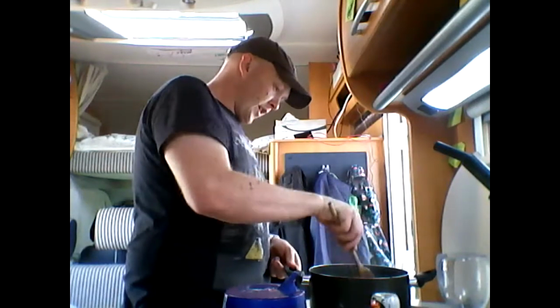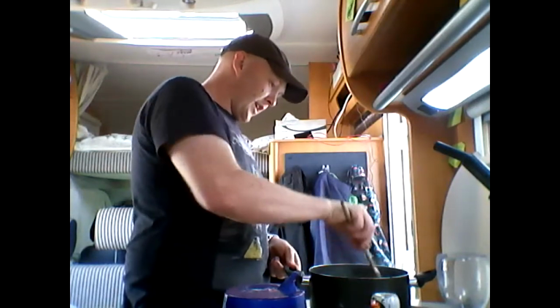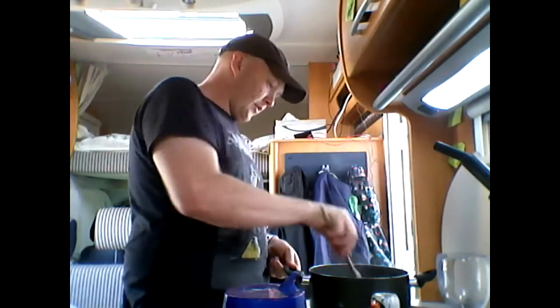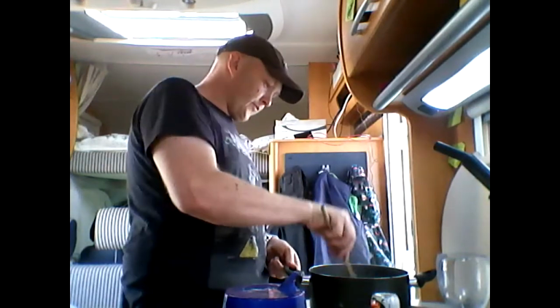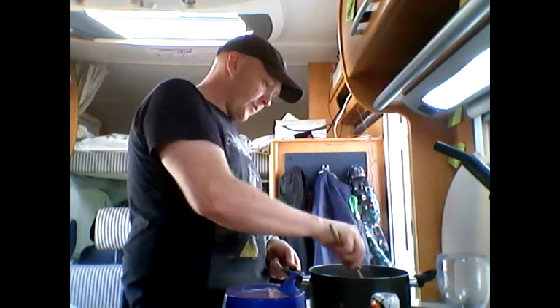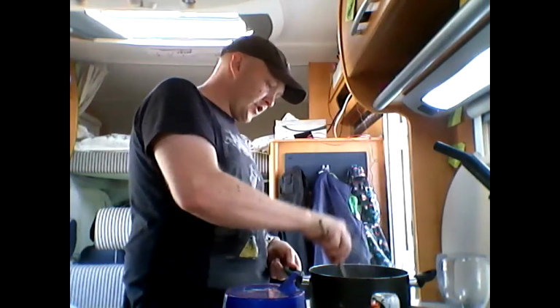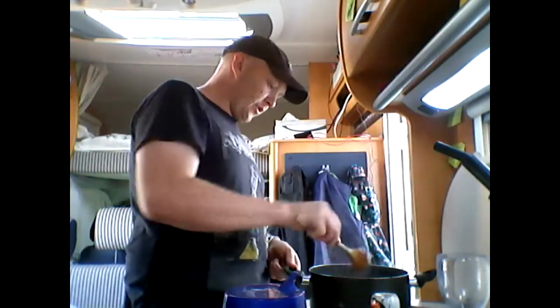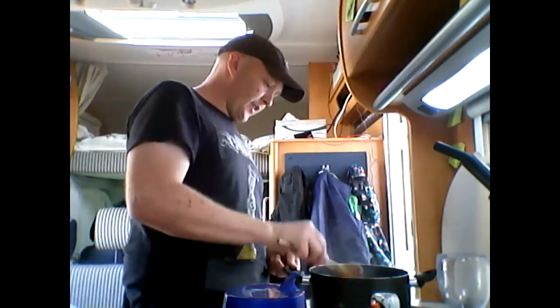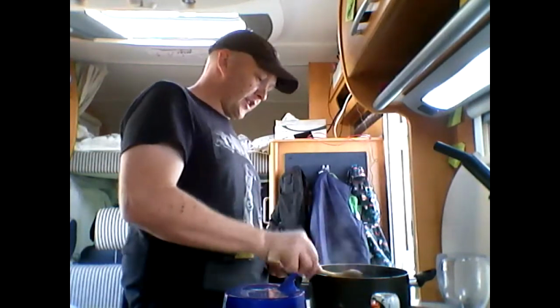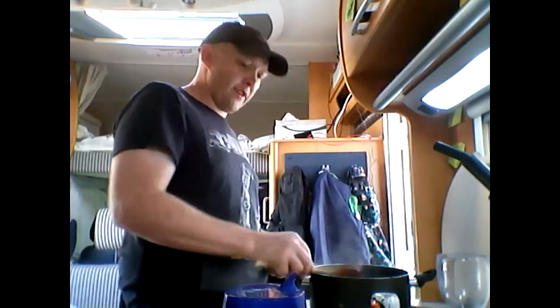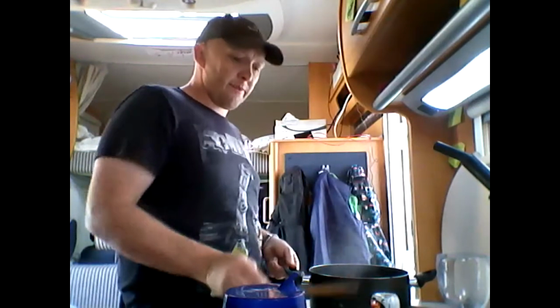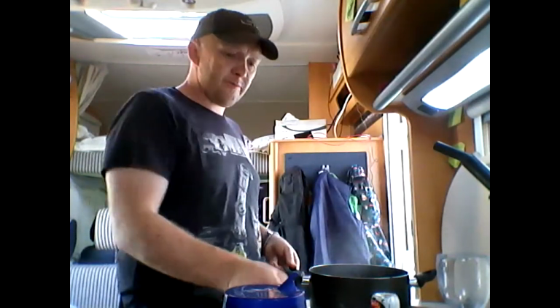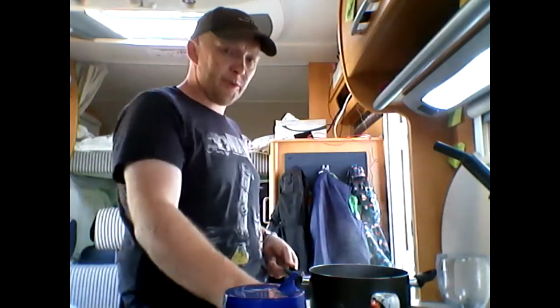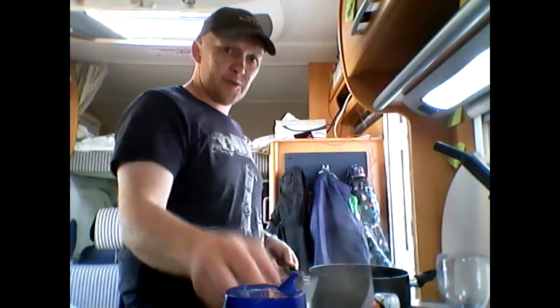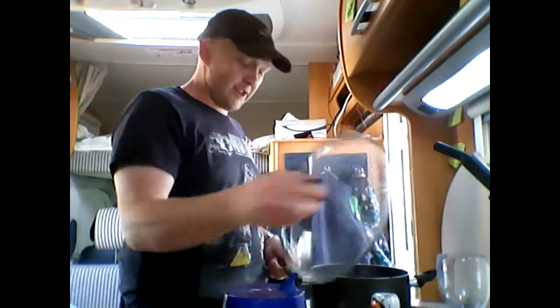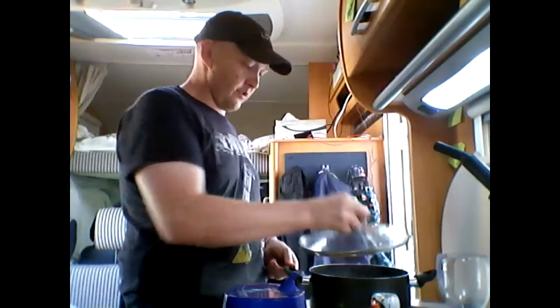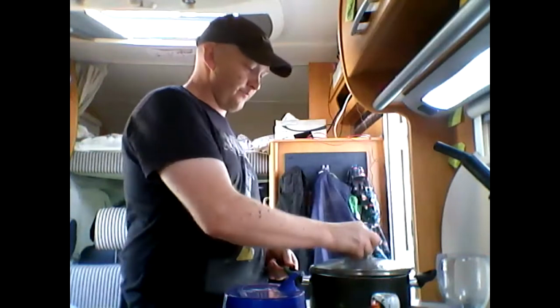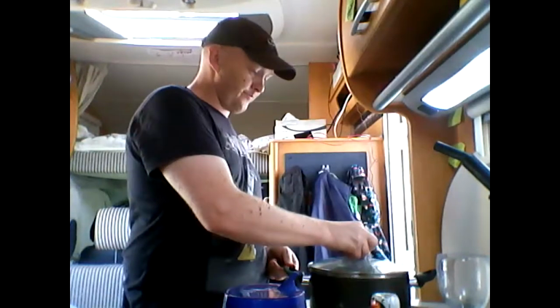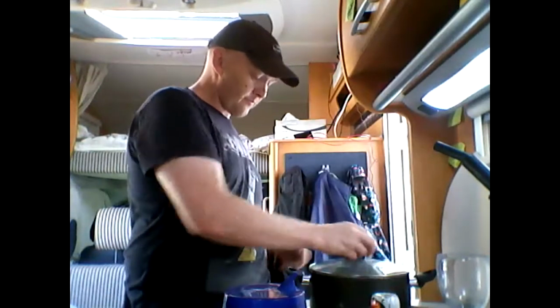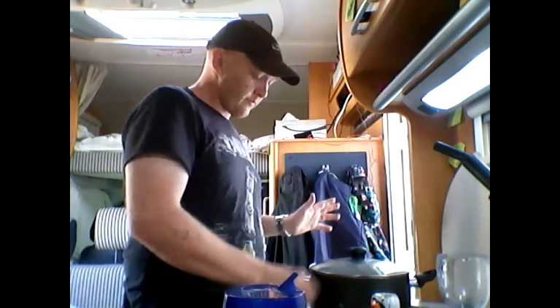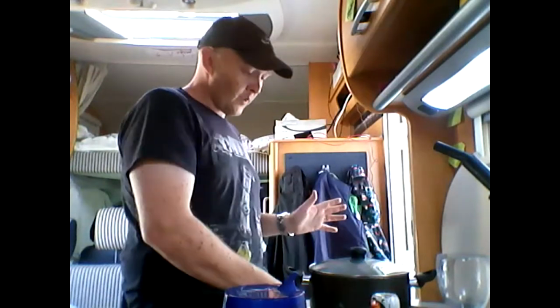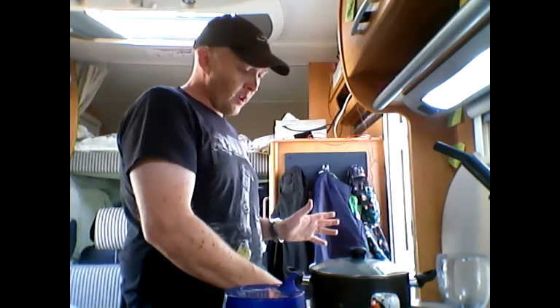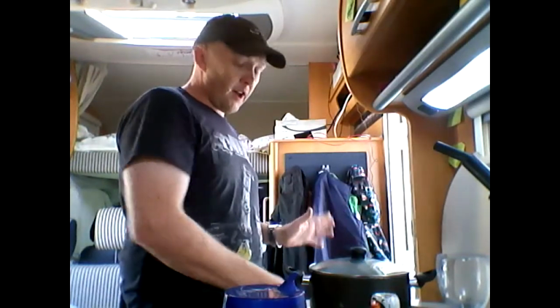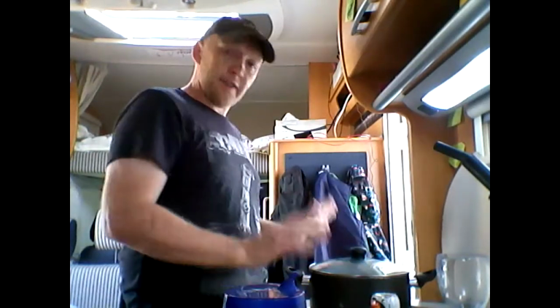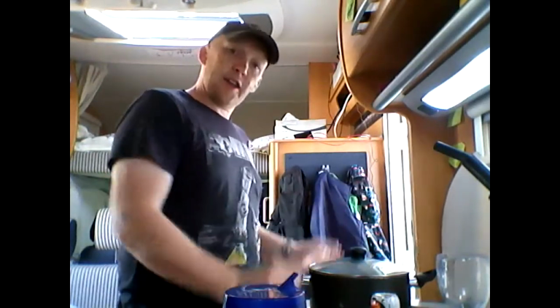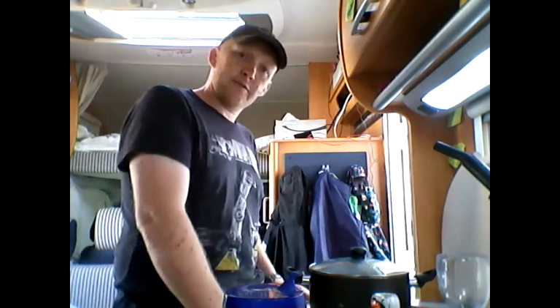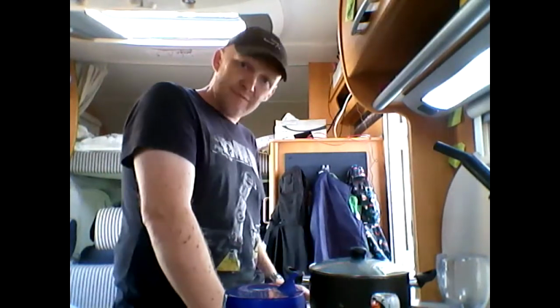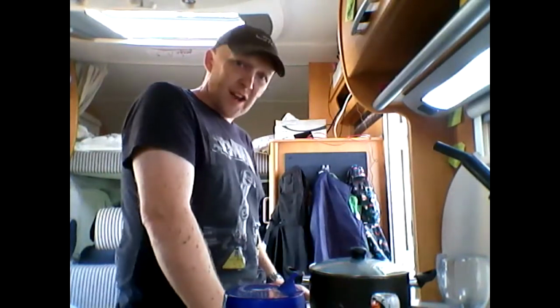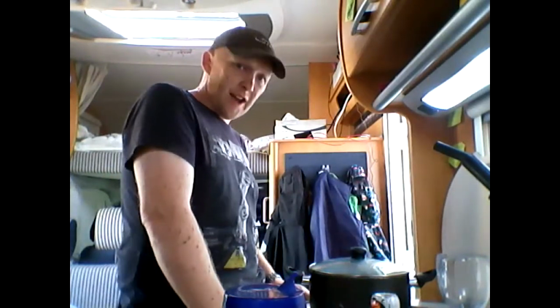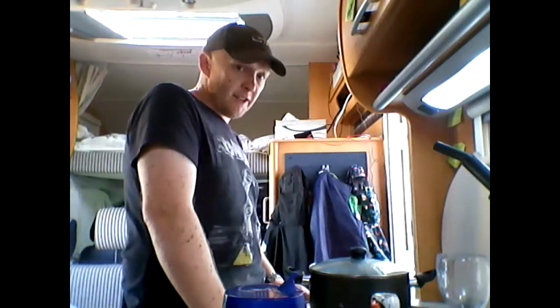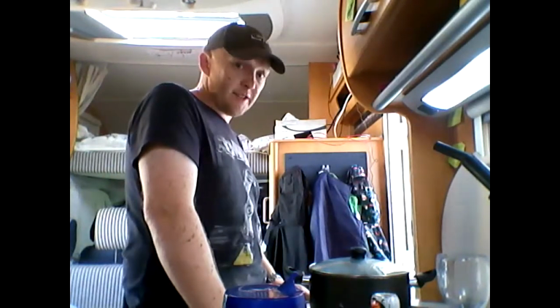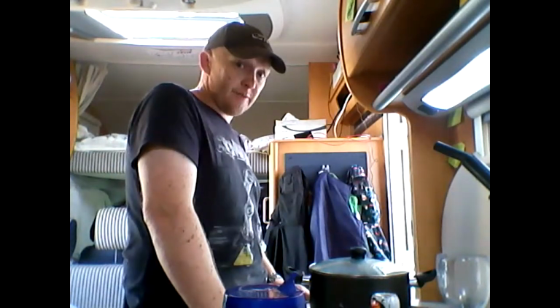And now to finish it off, I'm going to give it five more minutes with the lid on, and then tasting time.